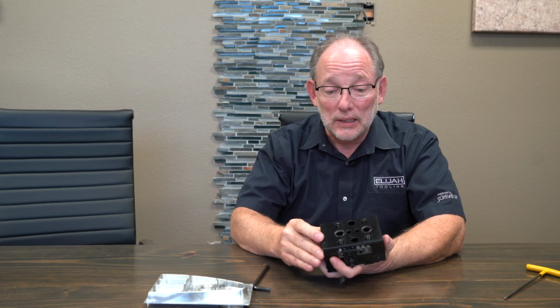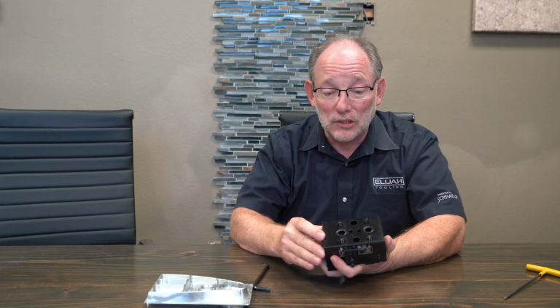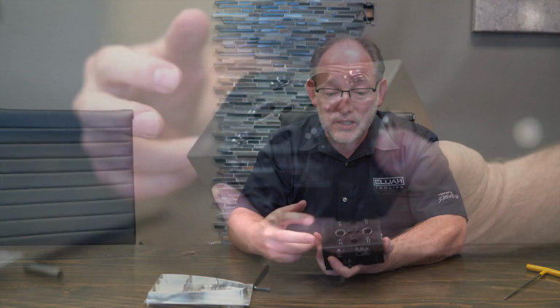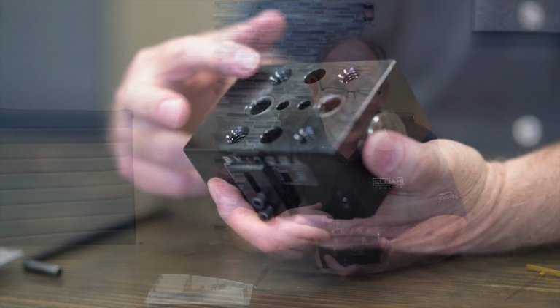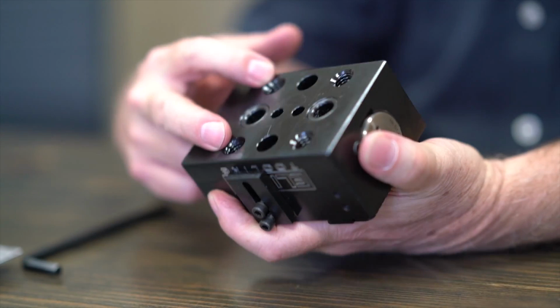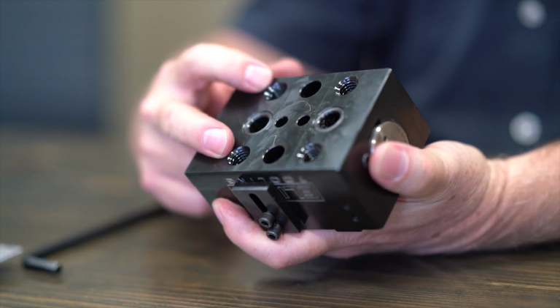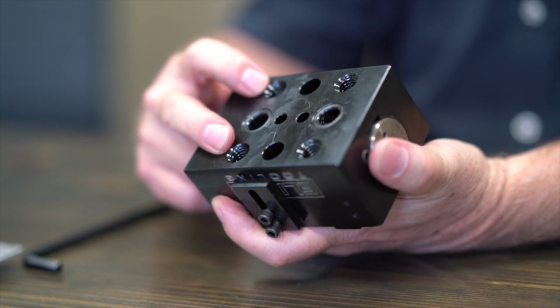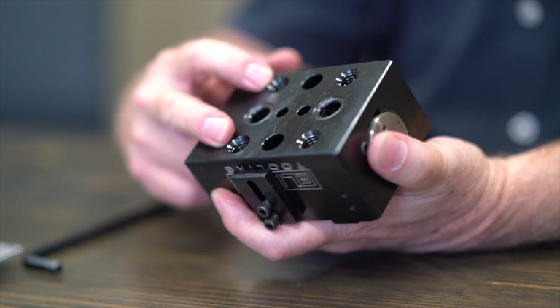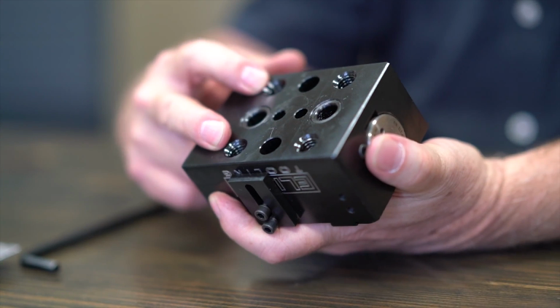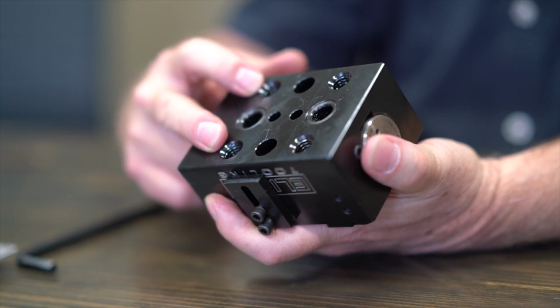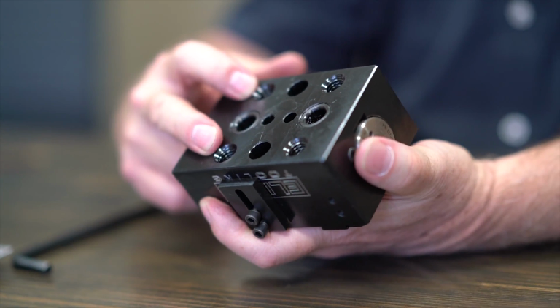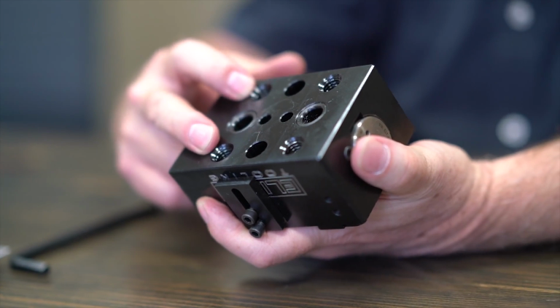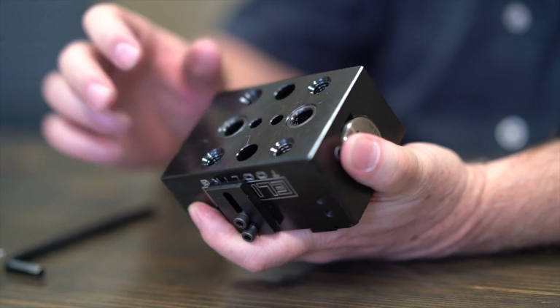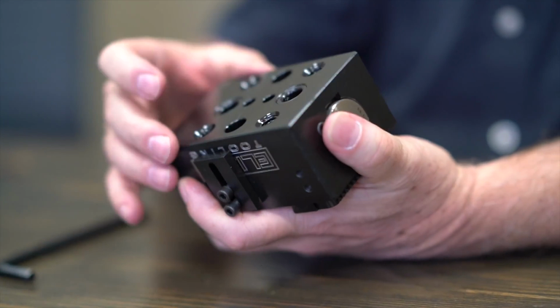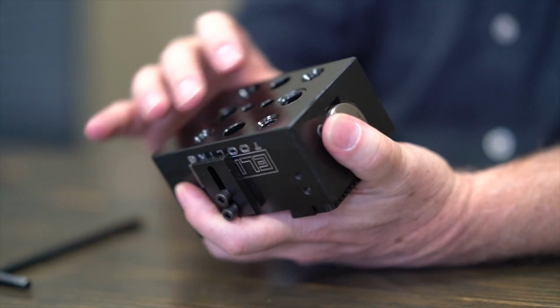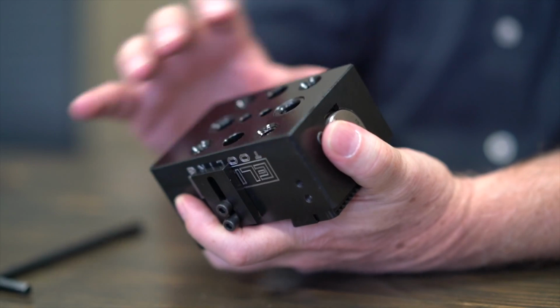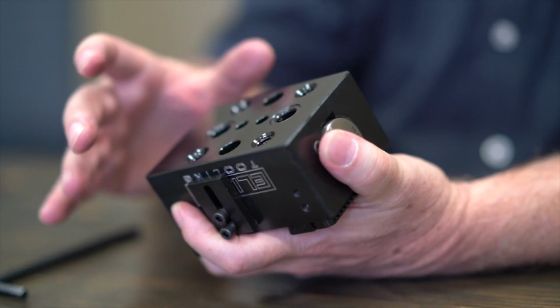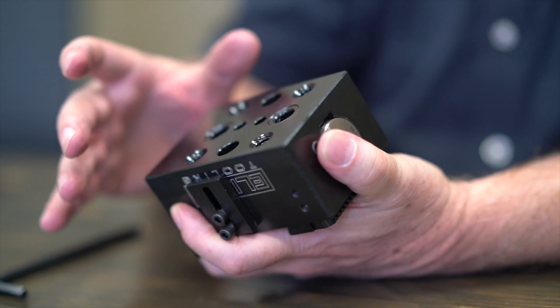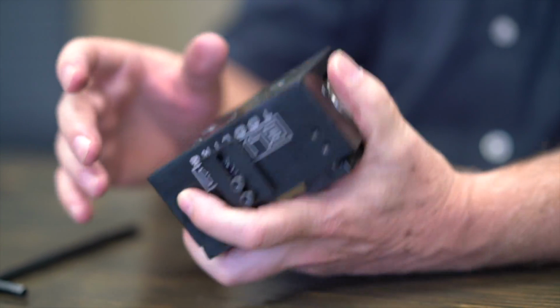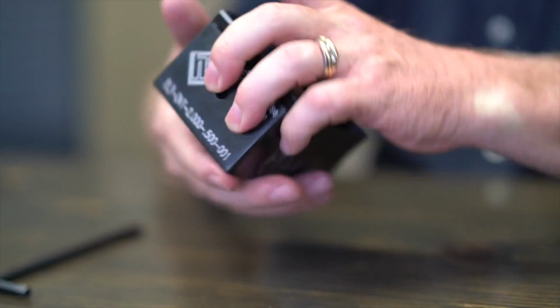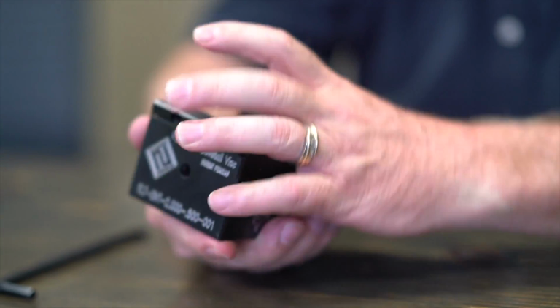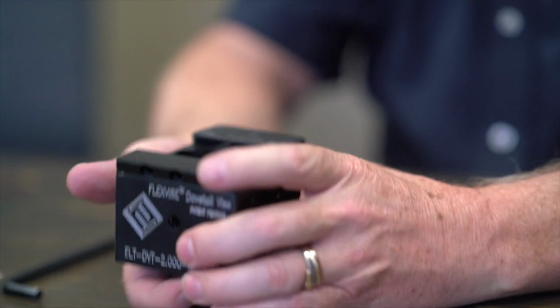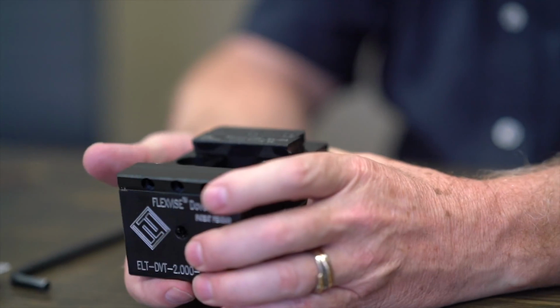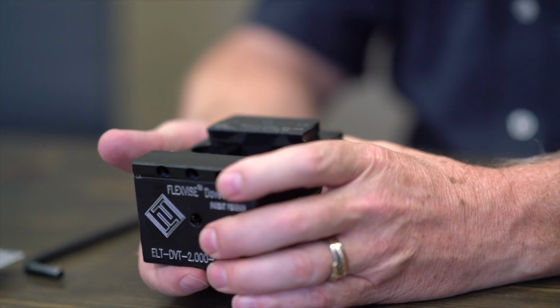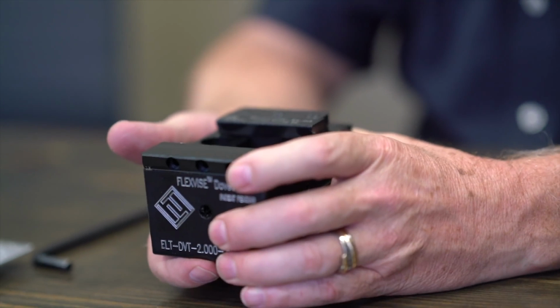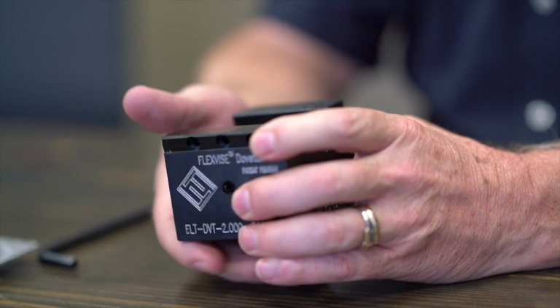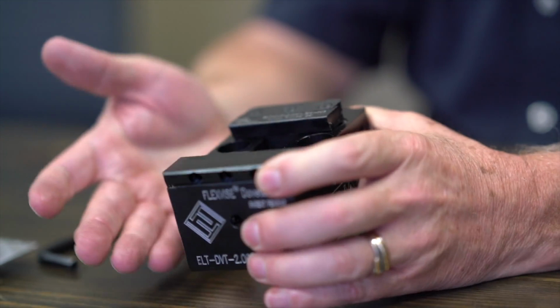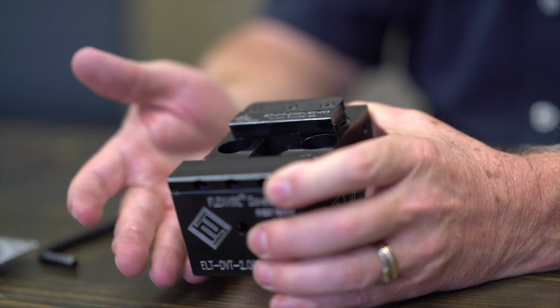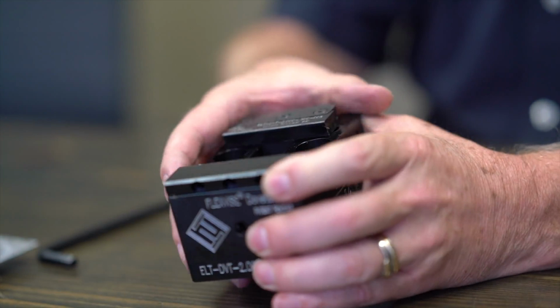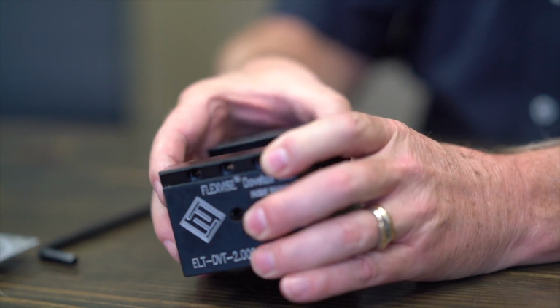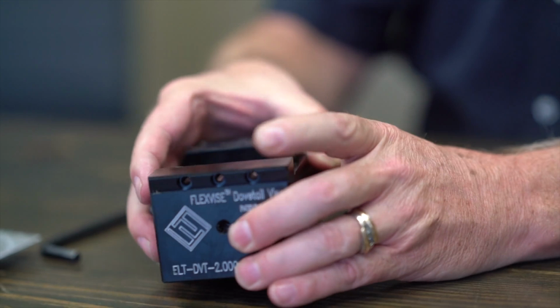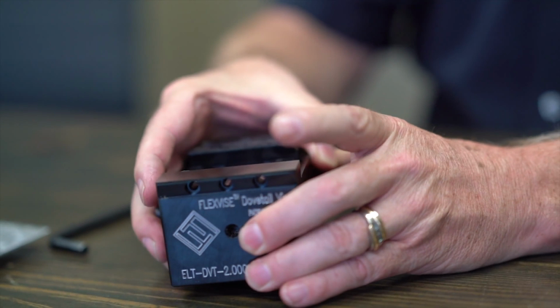As you can see, it has the take-up holes for the invertible fastener. So it can be used in one of our modular fixtures and directly connected to the fixture without any bolts or clamps.